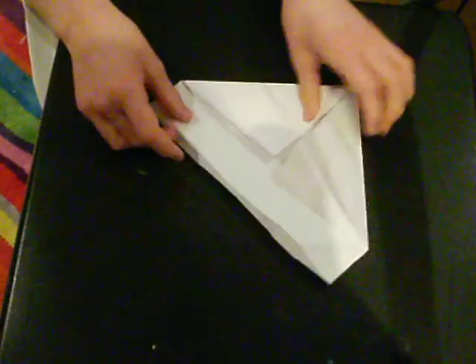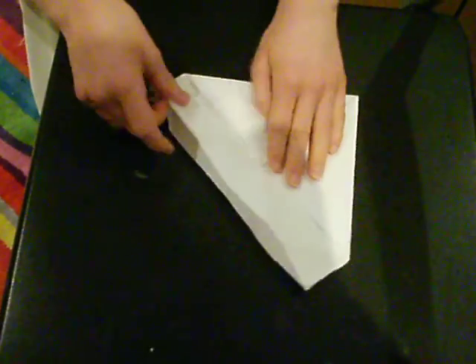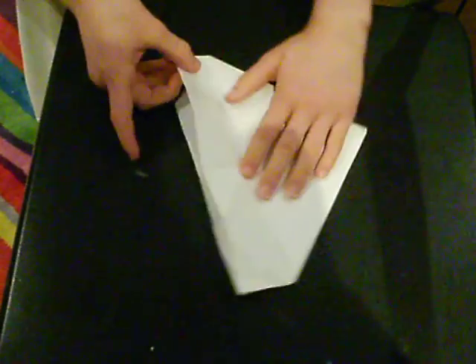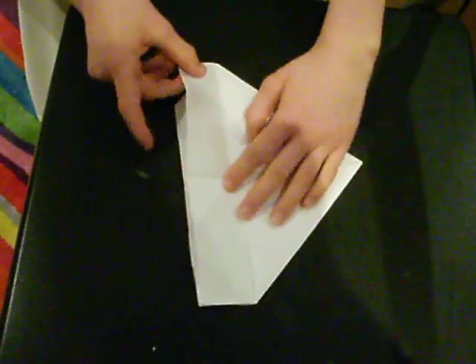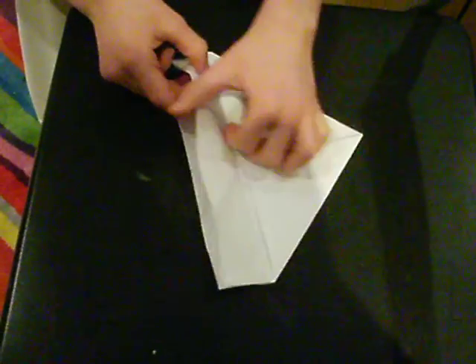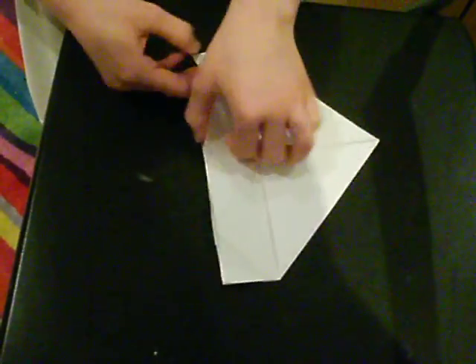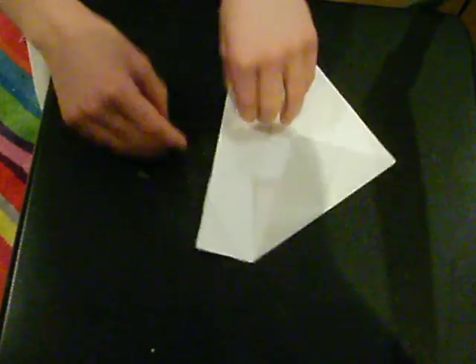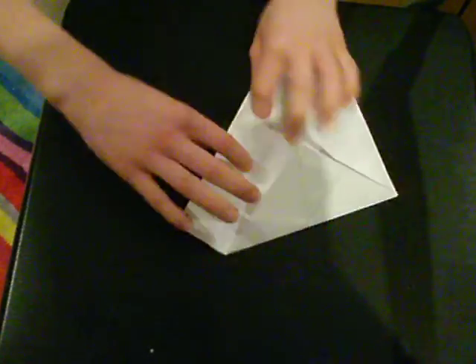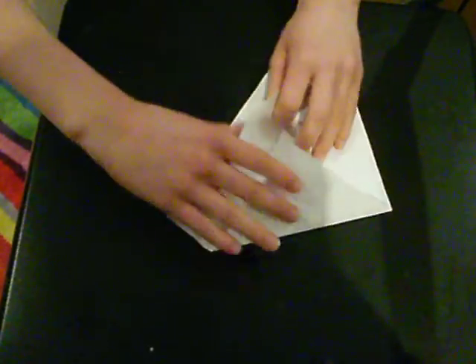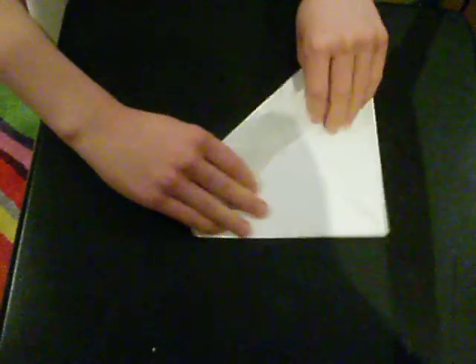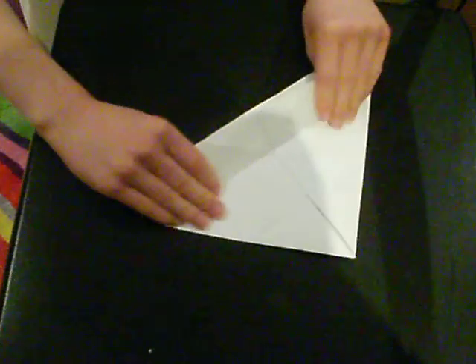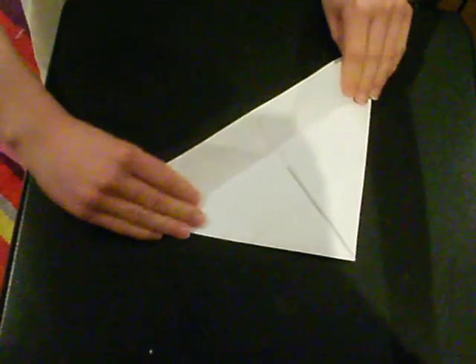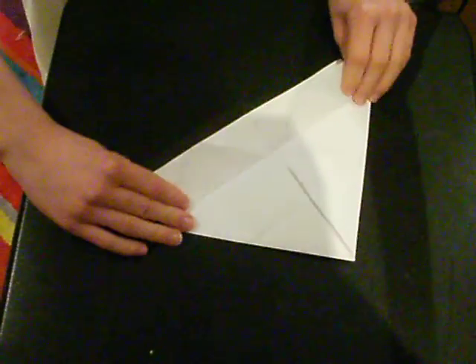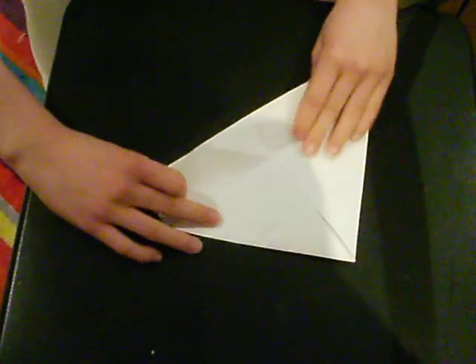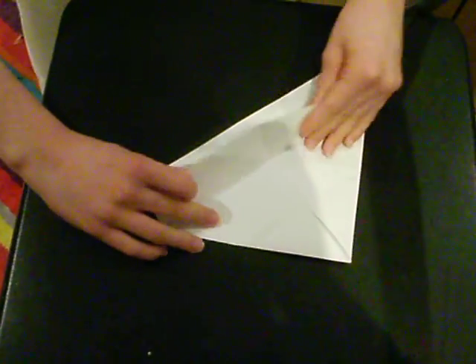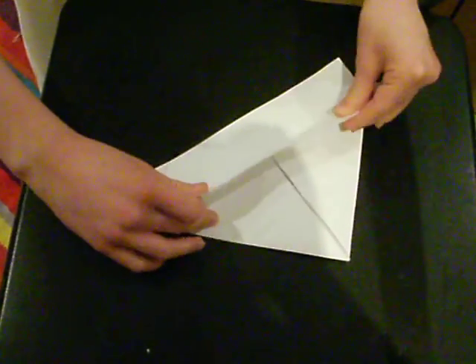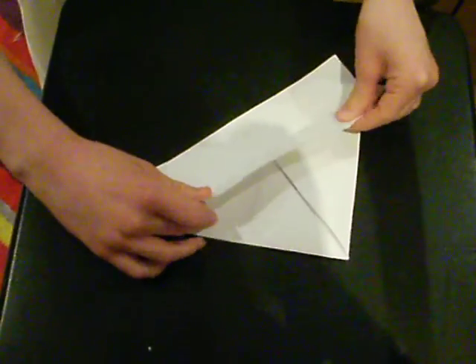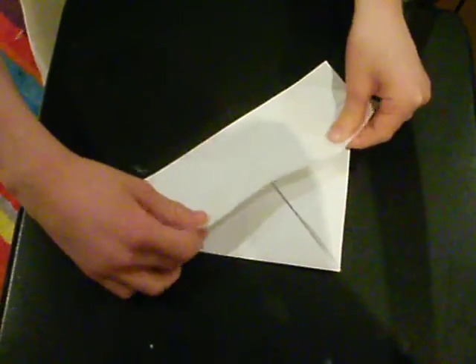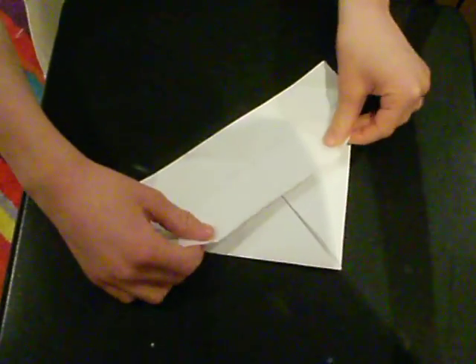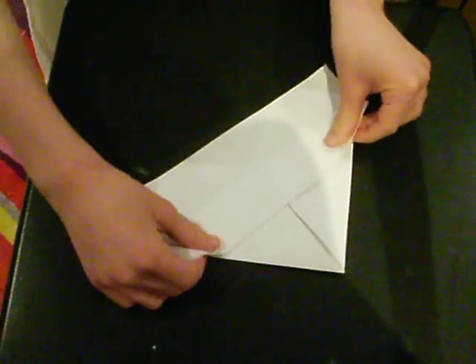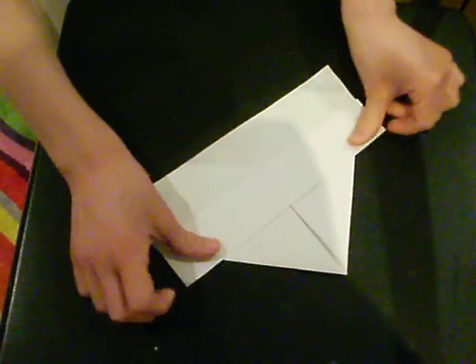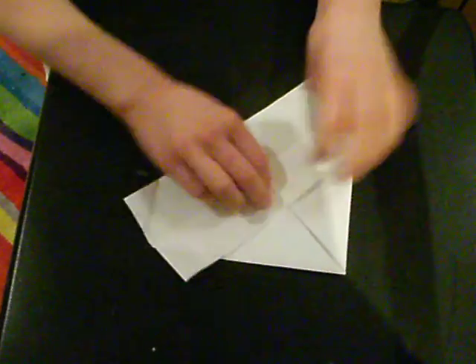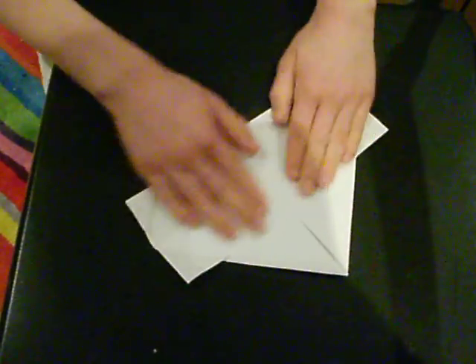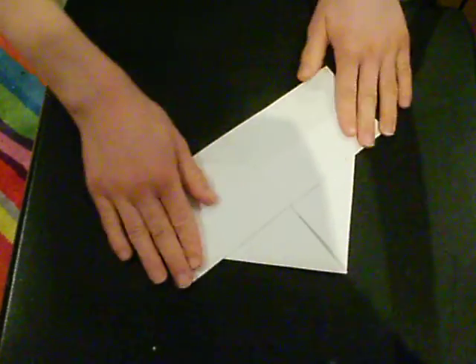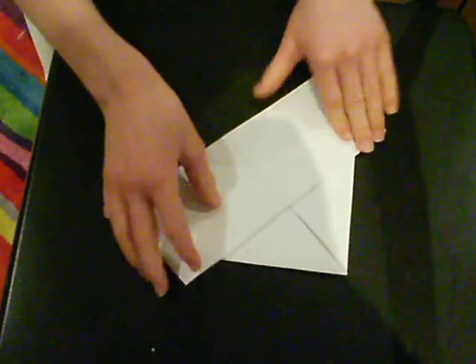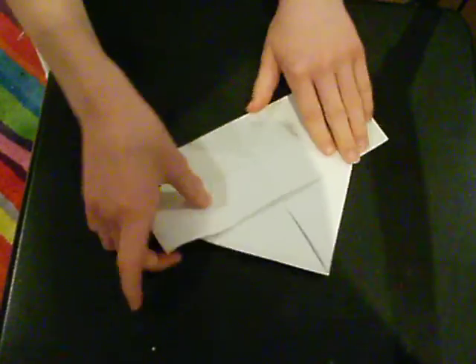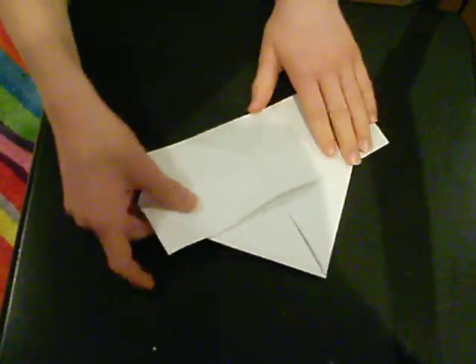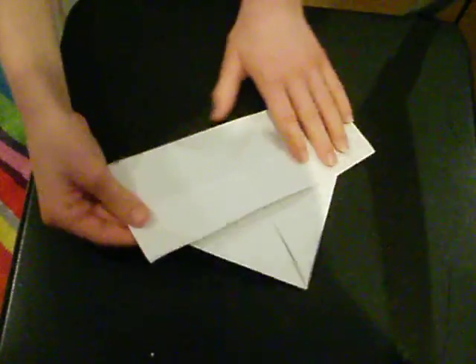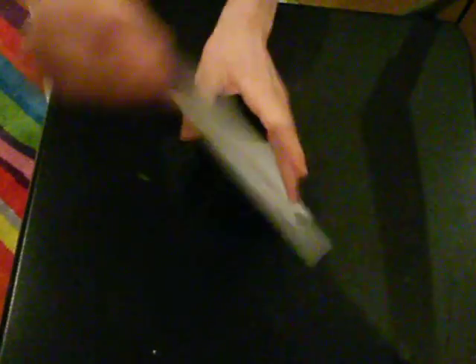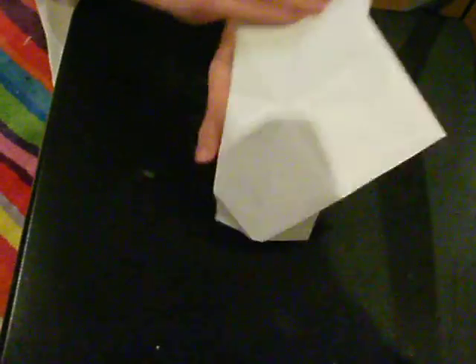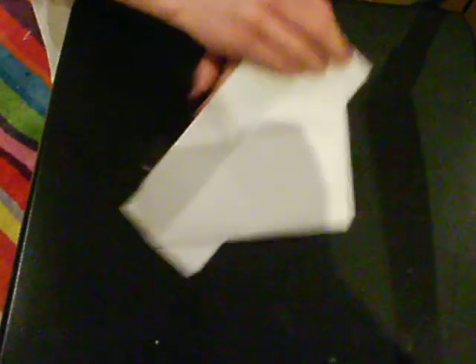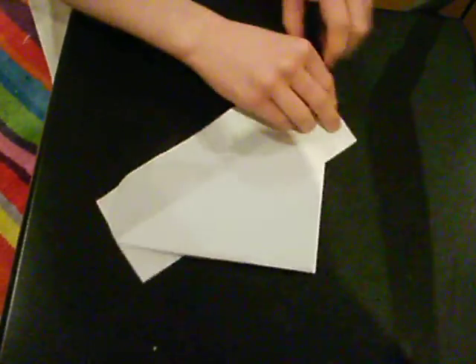Then what you do is you grab the remaining flaps and fold them upwards like so, and you do the same with the other side.